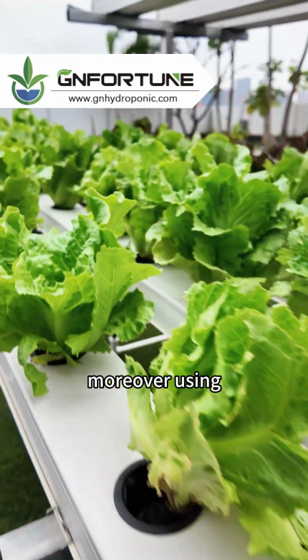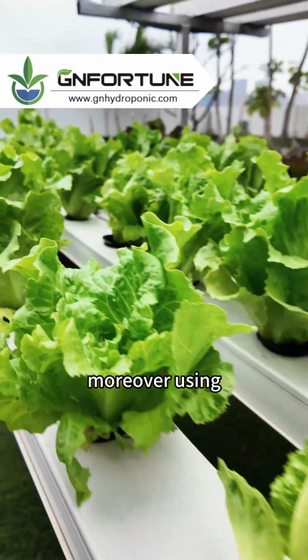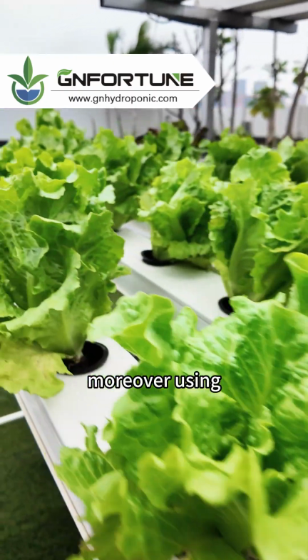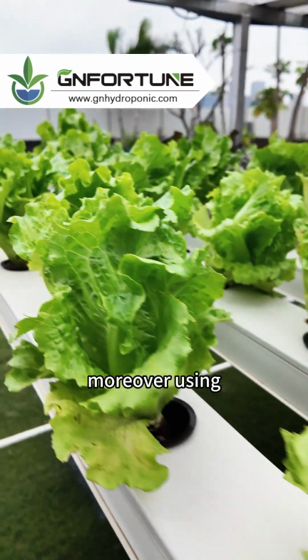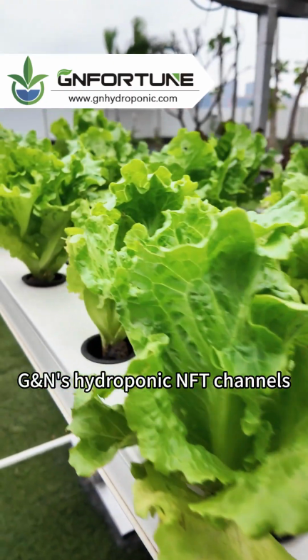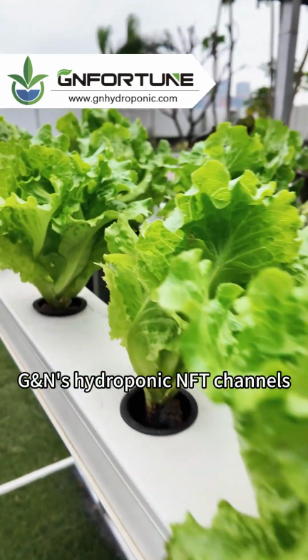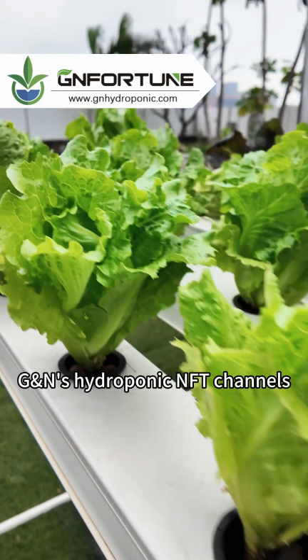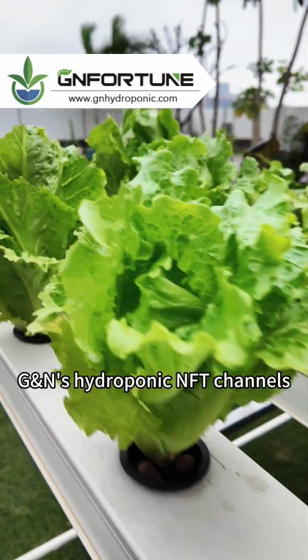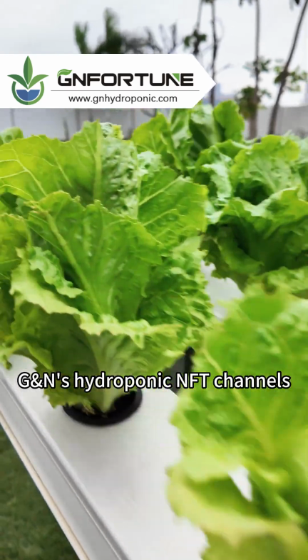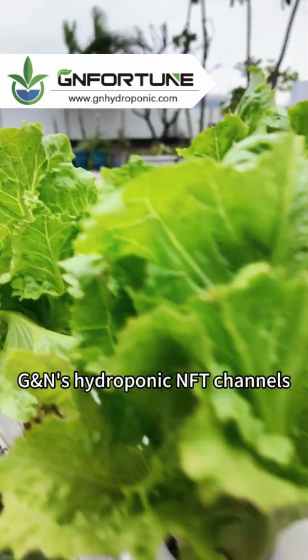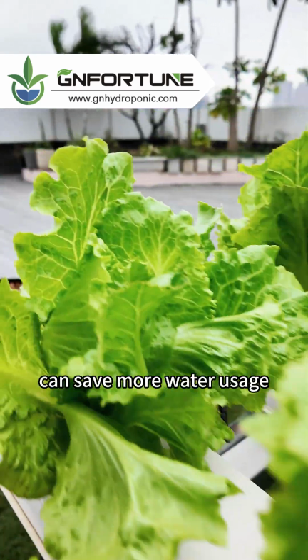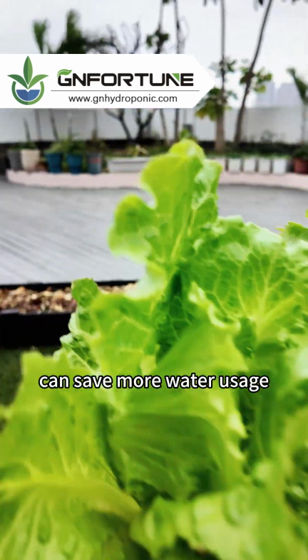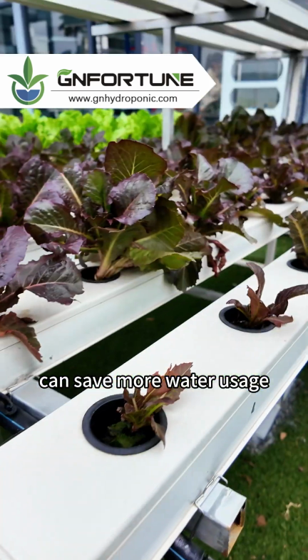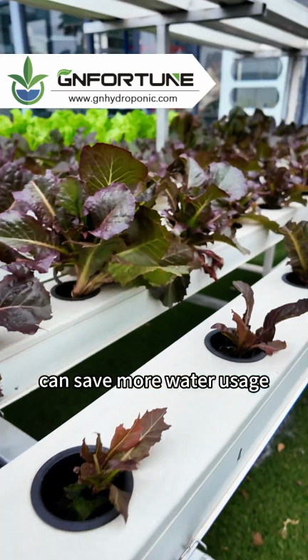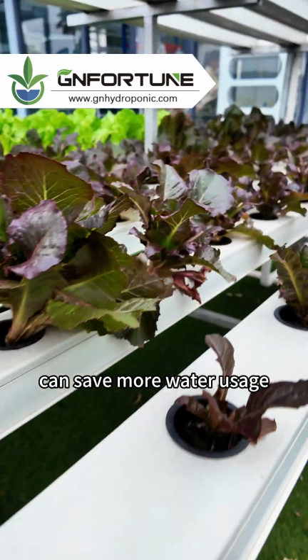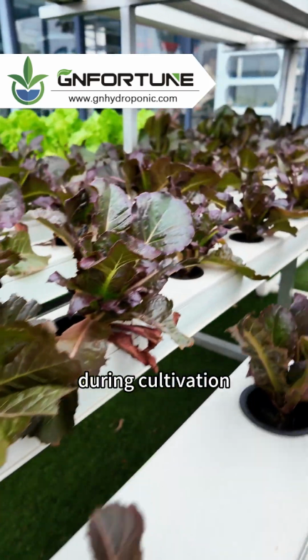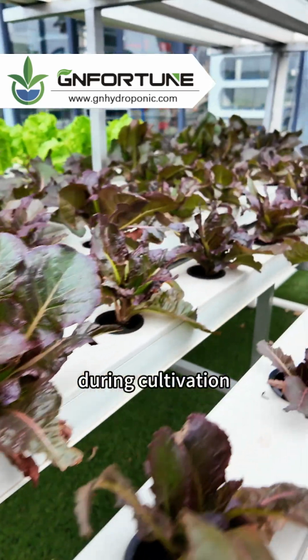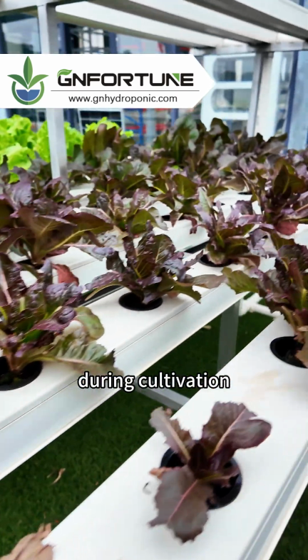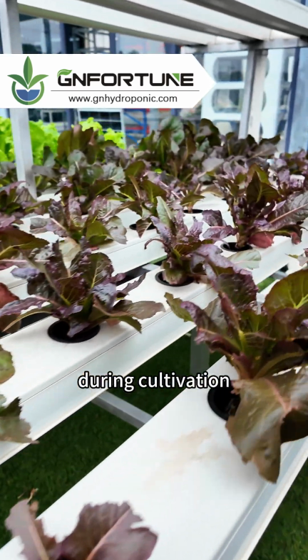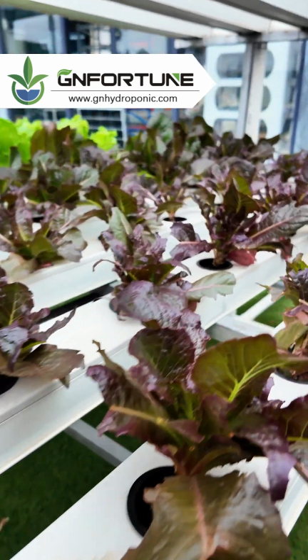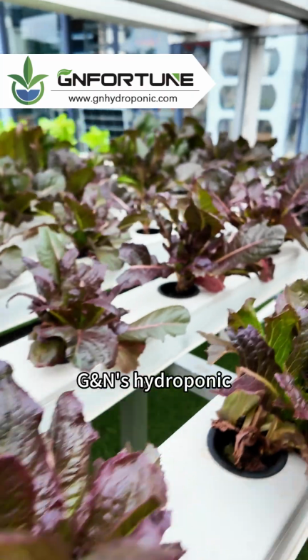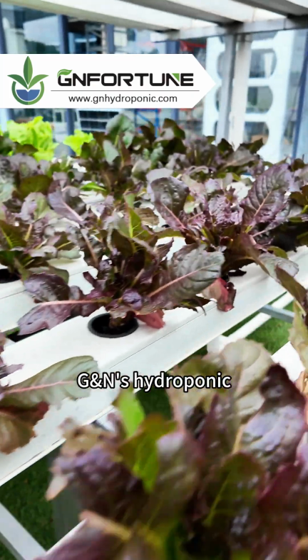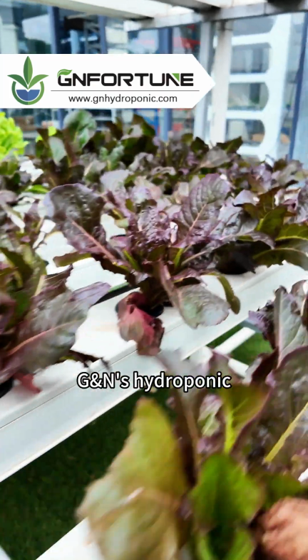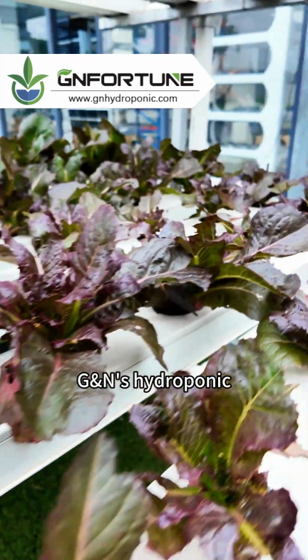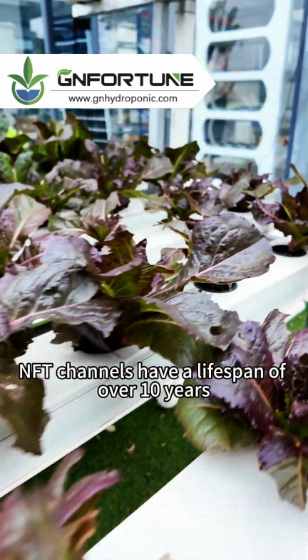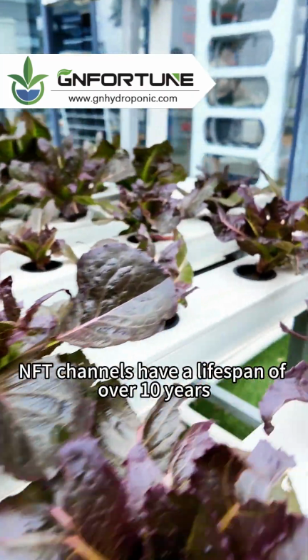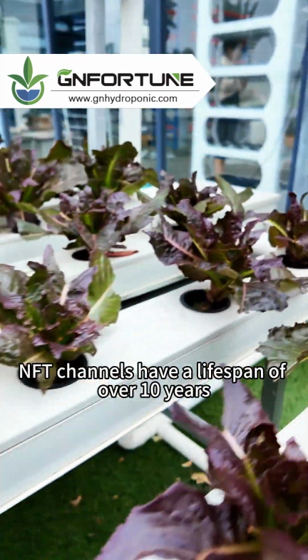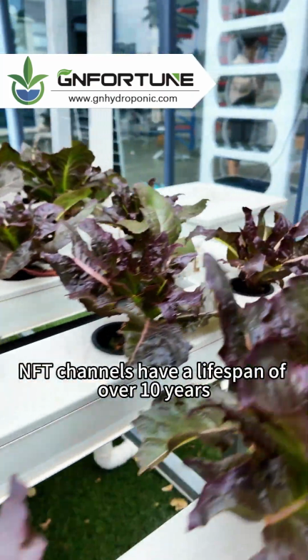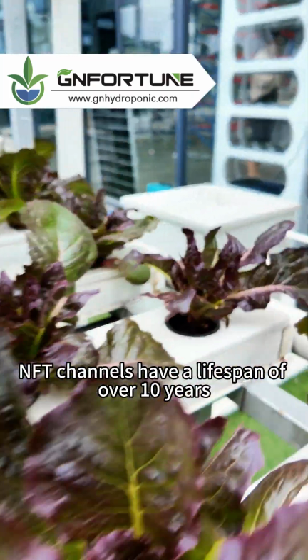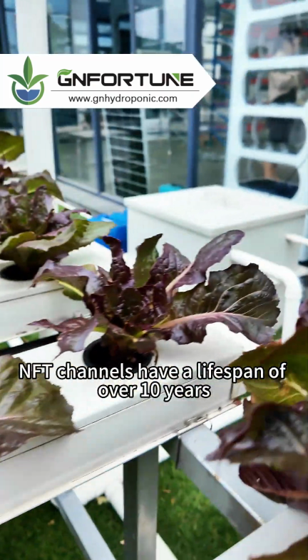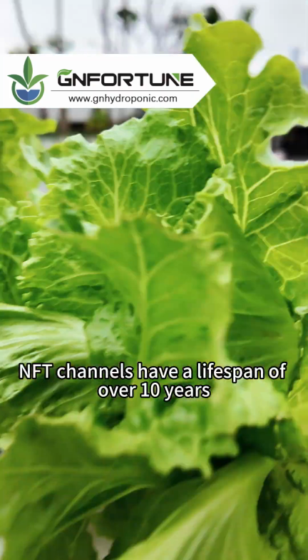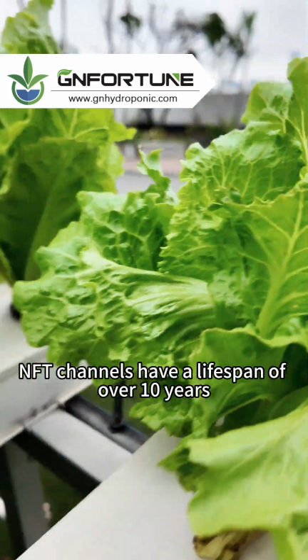Moreover, using GNN's hydroponic NFT channels can save more water usage during cultivation. GNN's hydroponic NFT channels have a lifespan of over 10 years.